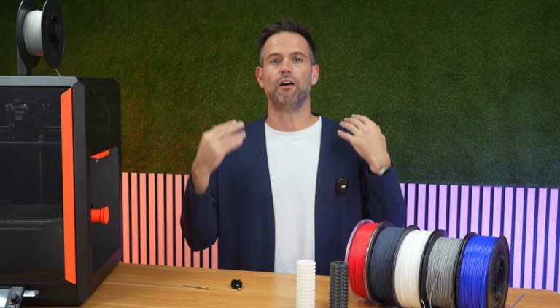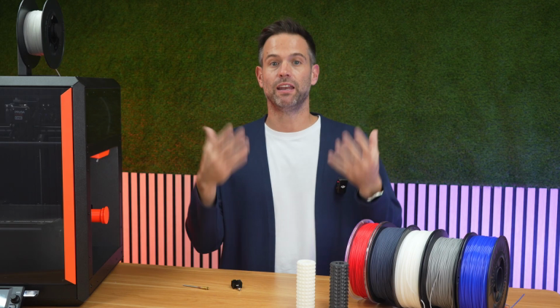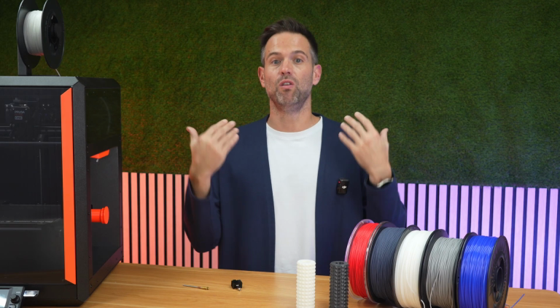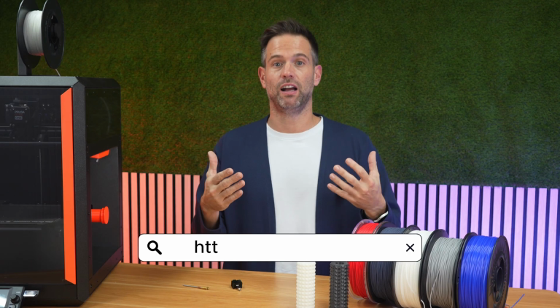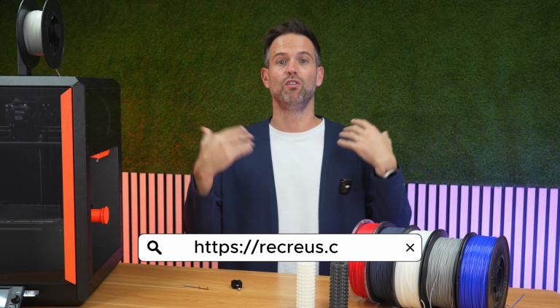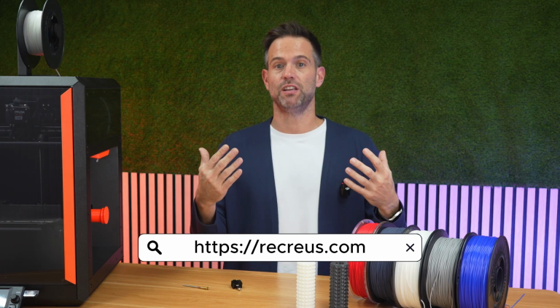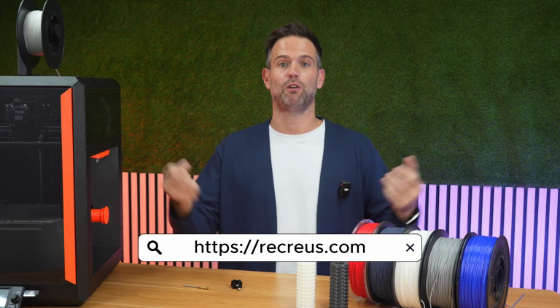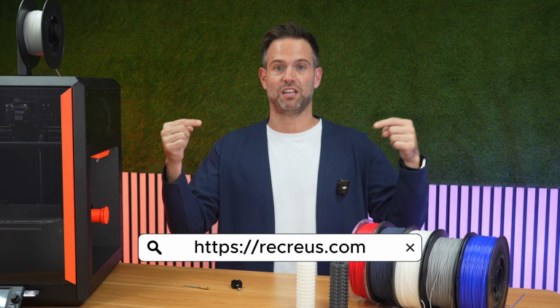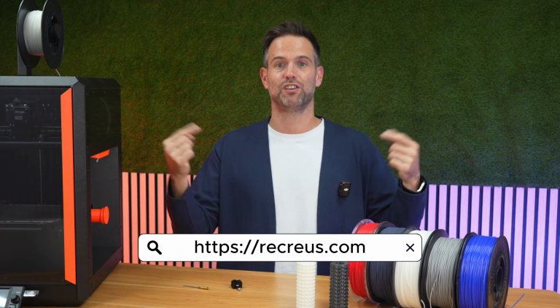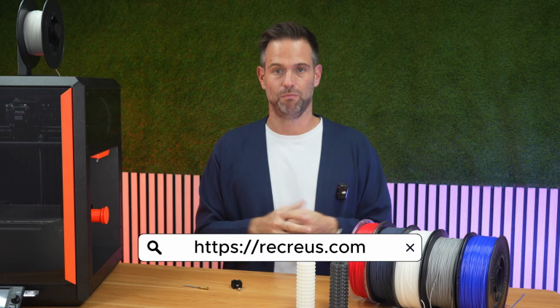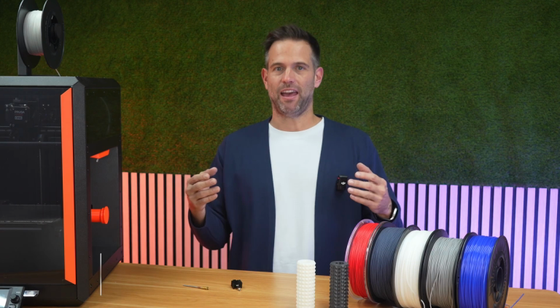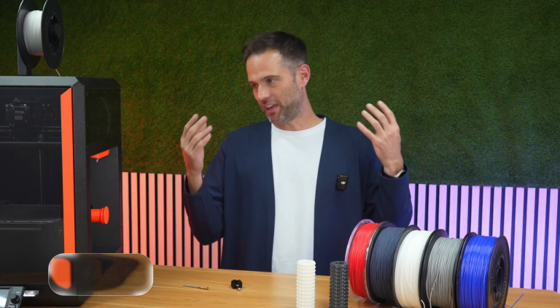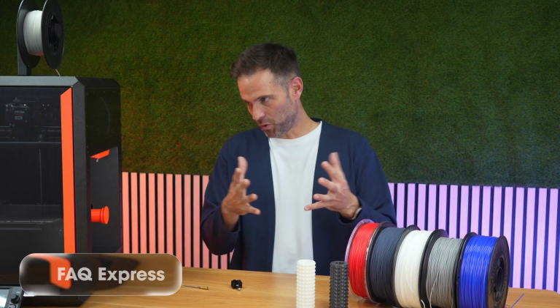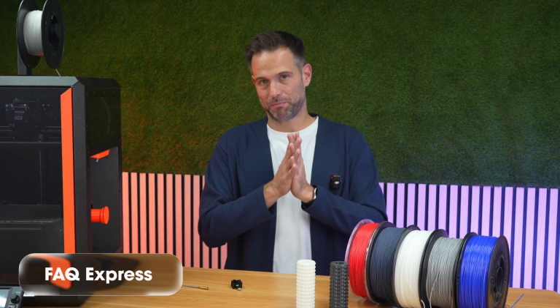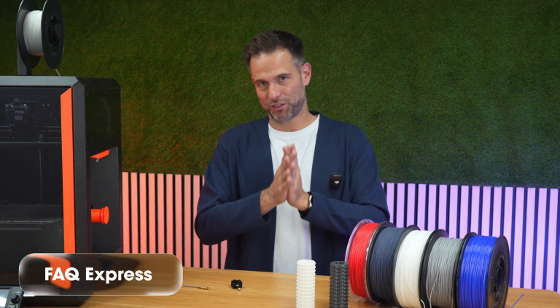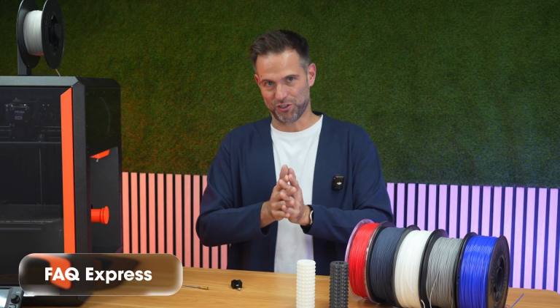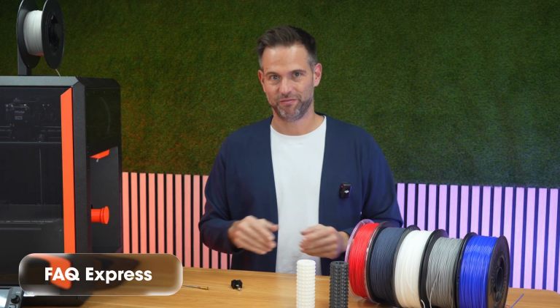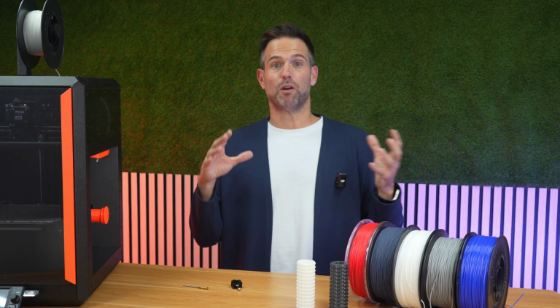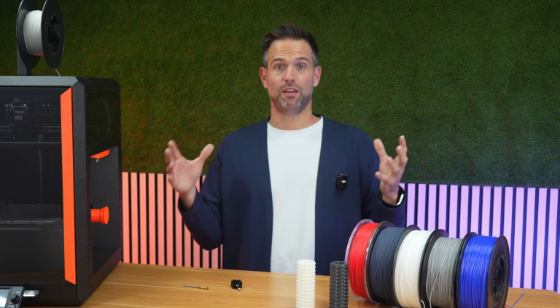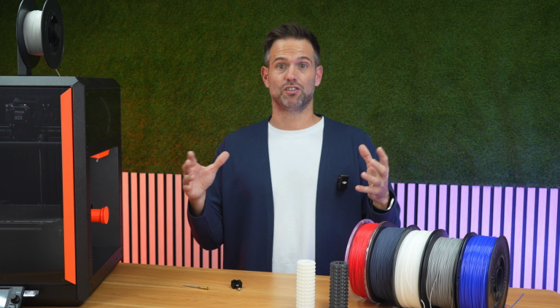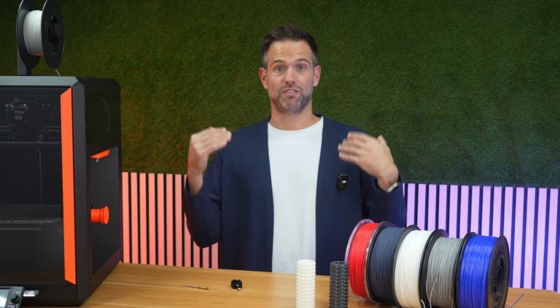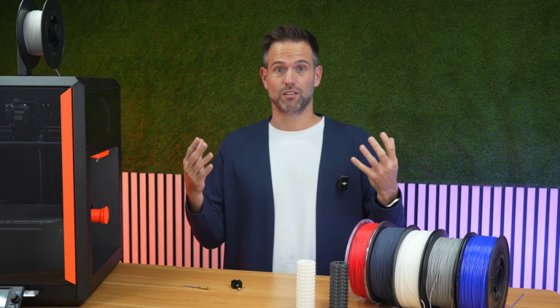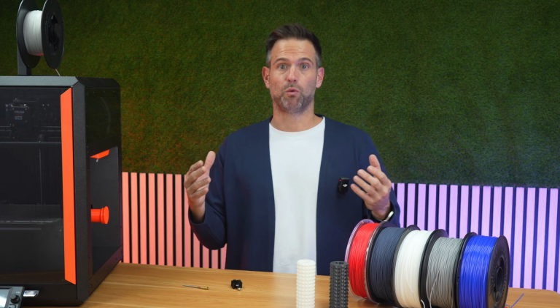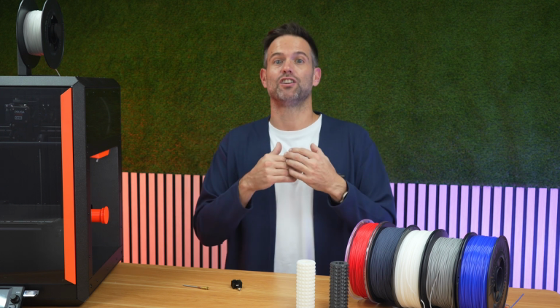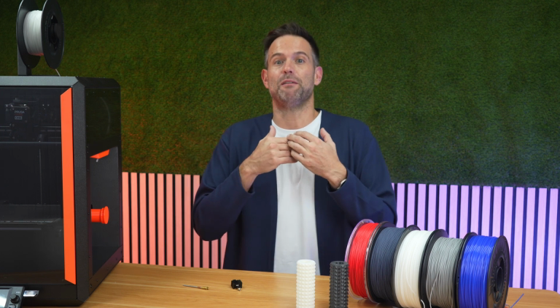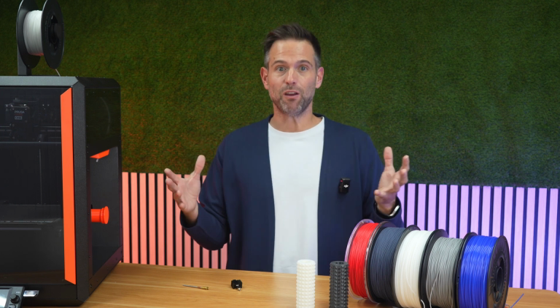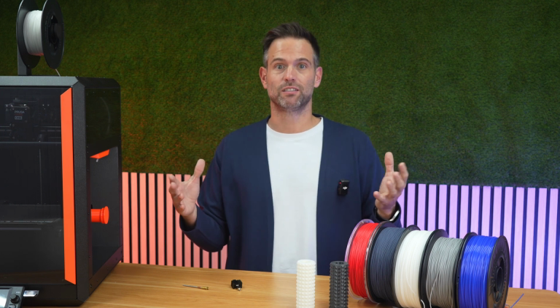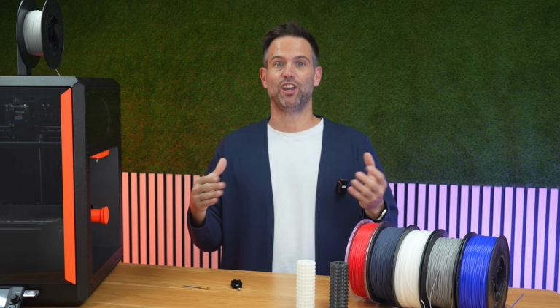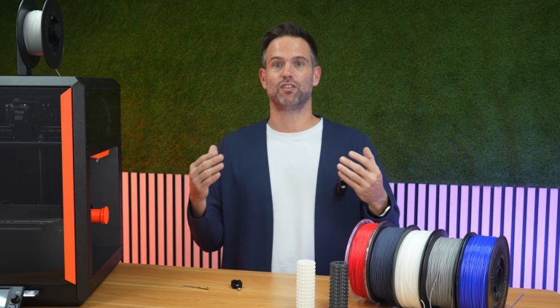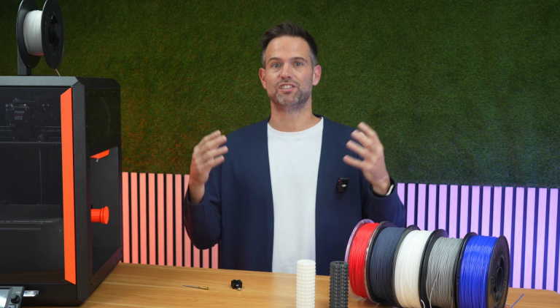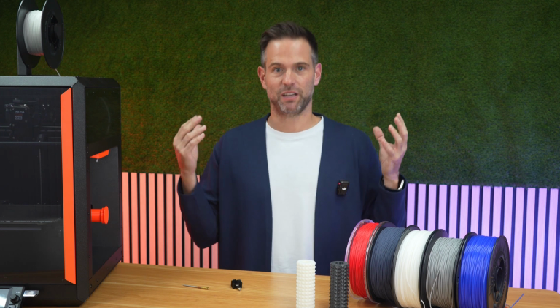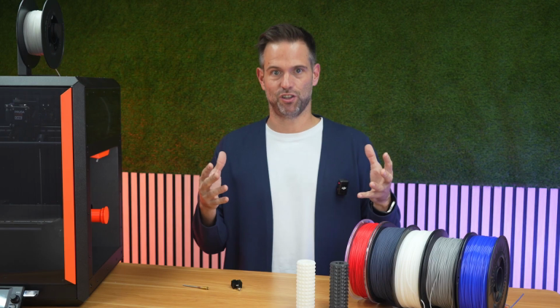You can find all the profiles and all the information on our website — Recreus.com. FAQ: frequently asked questions. Since you're probably thinking some of these, I'll answer the main ones we got from our internal beta testers.